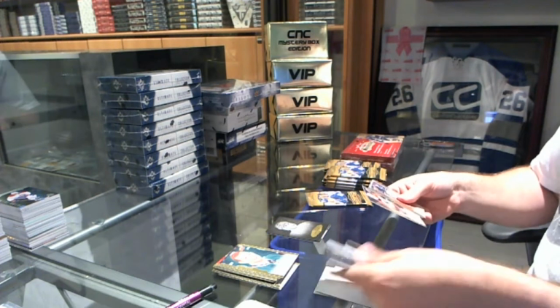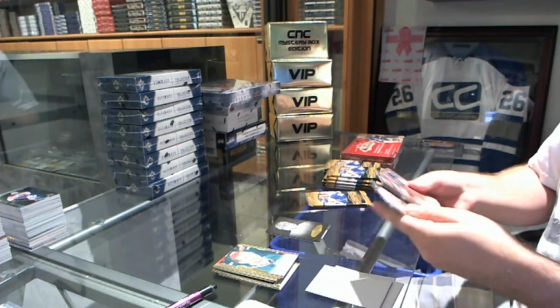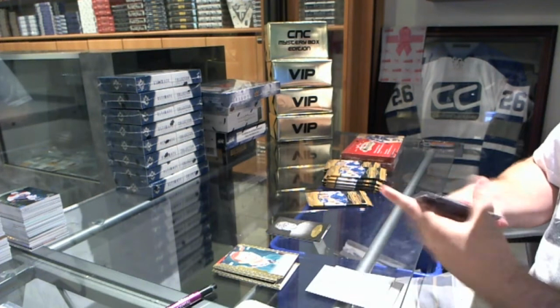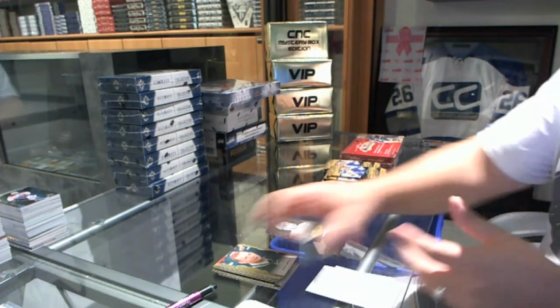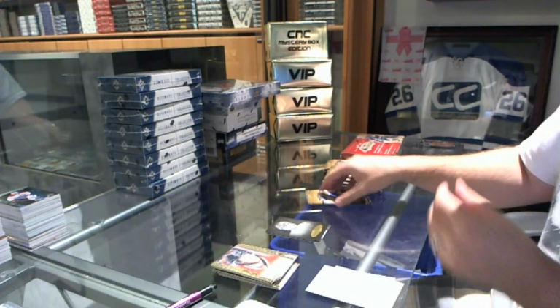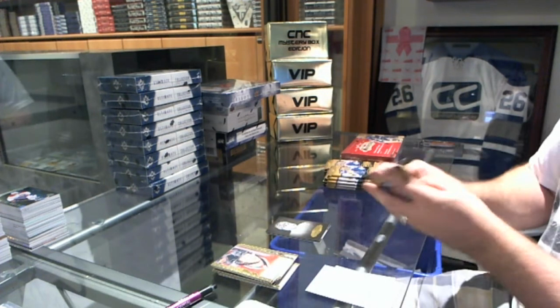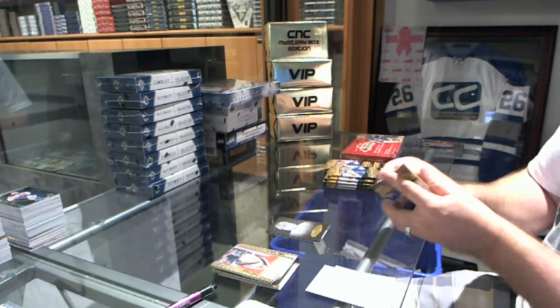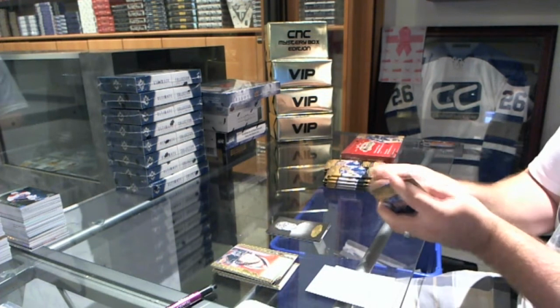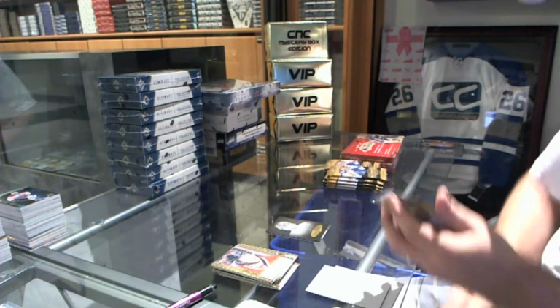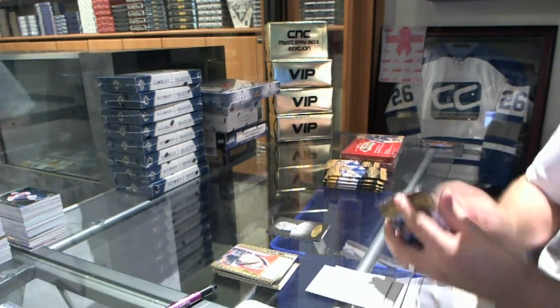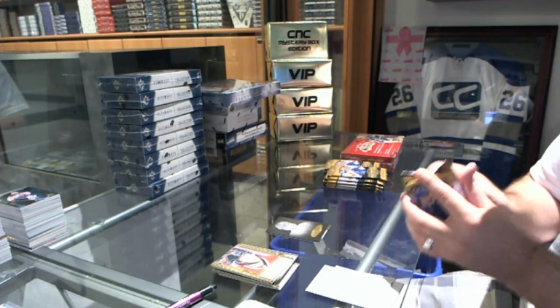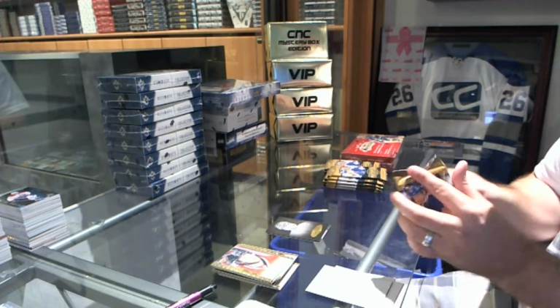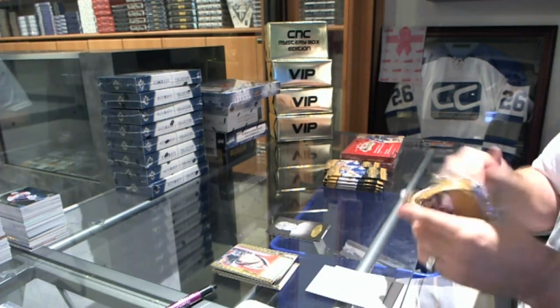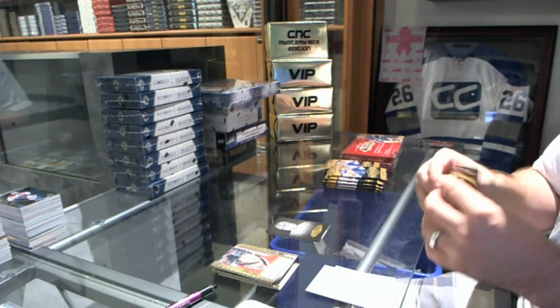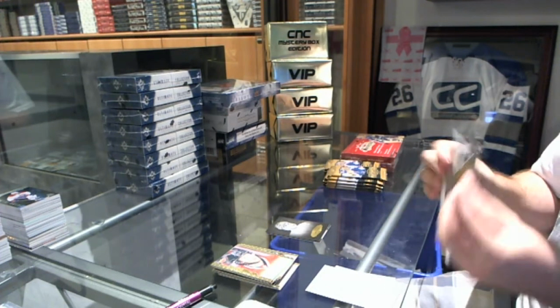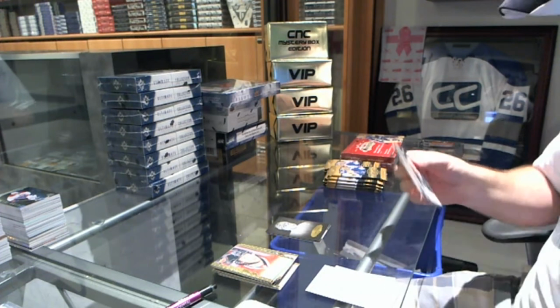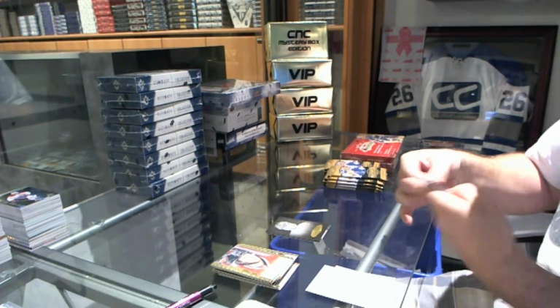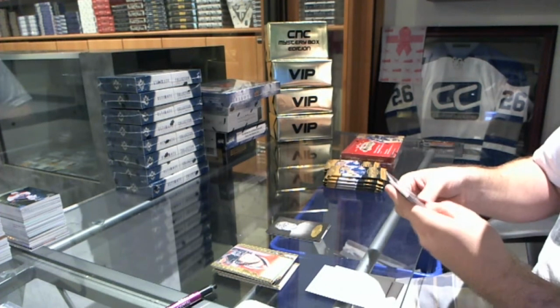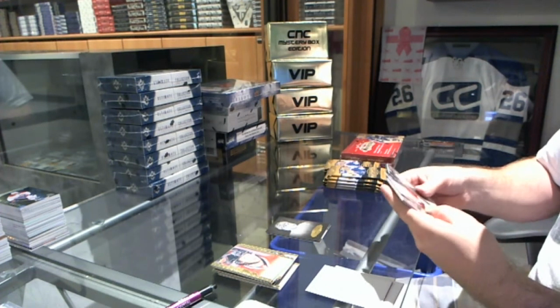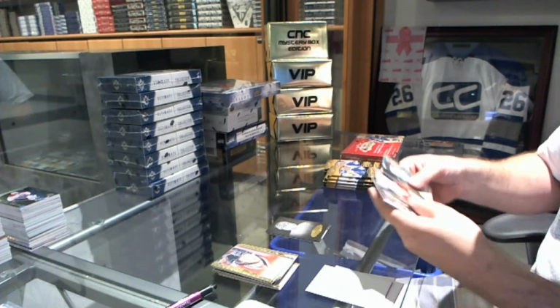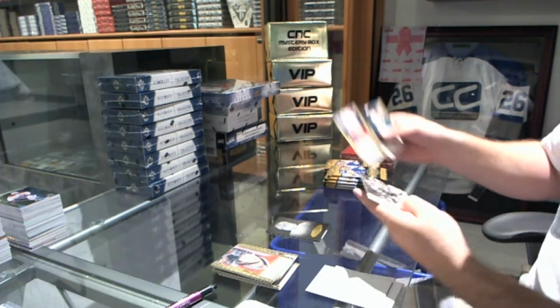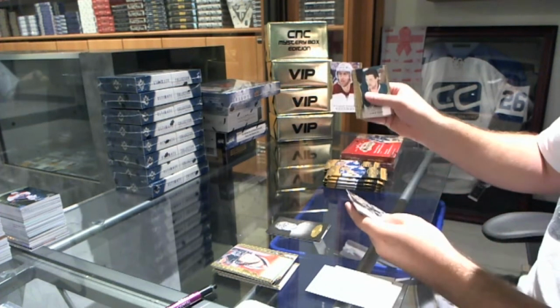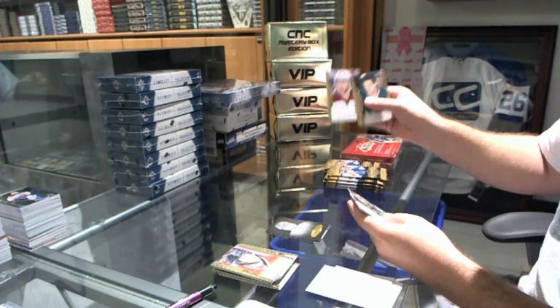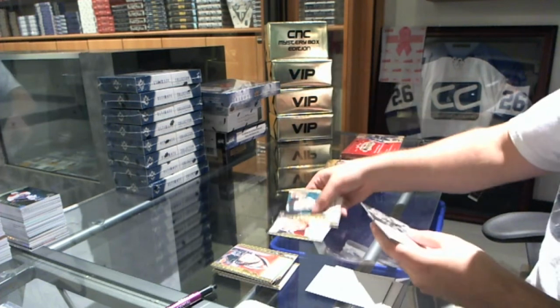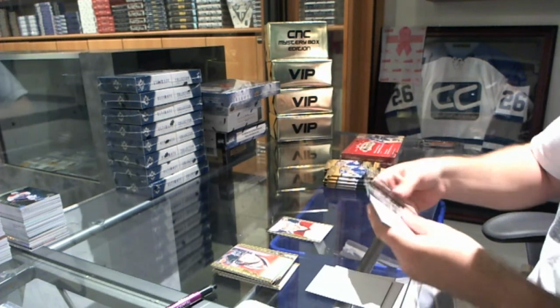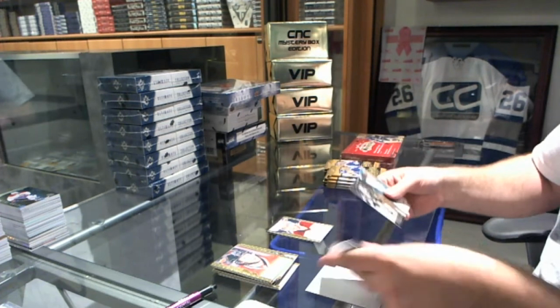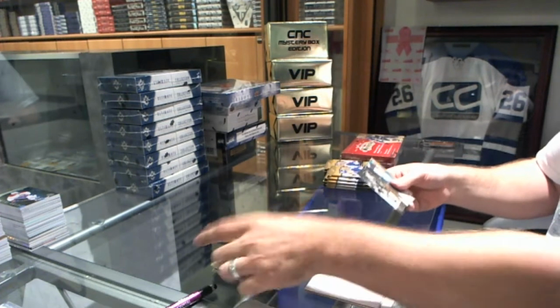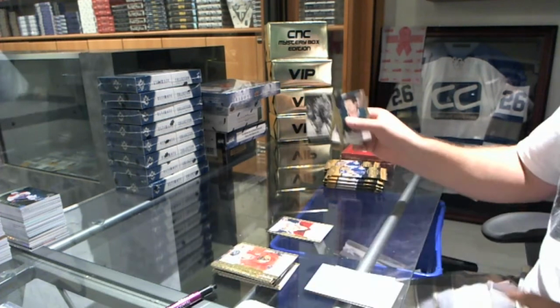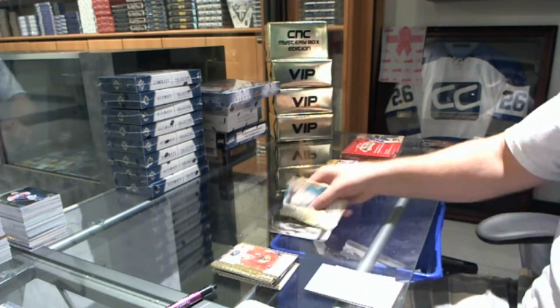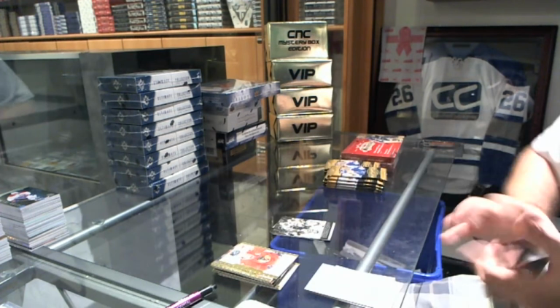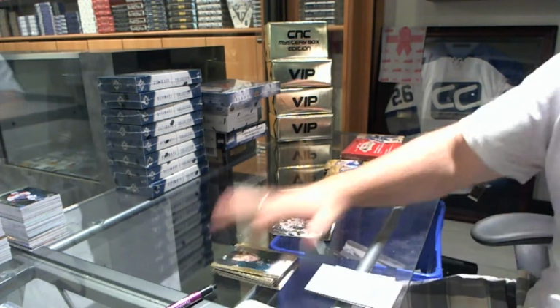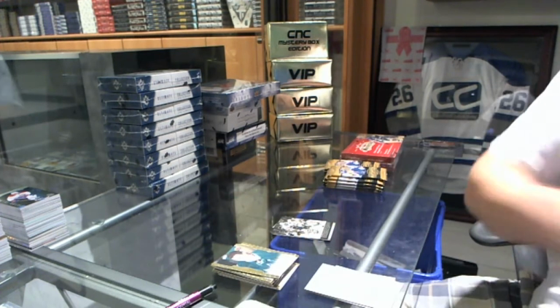Holy base packs — why do we have so many base packs? We've got a rookie for the Arizona Coyotes, Brandon Gormley, and for the Maple Leafs wire photo, JVR.